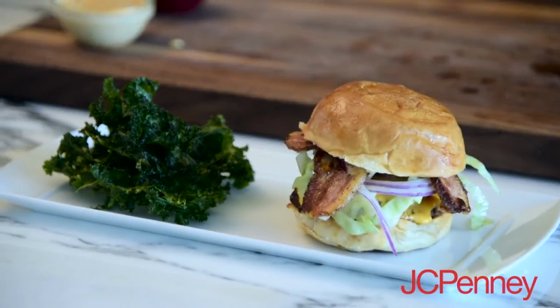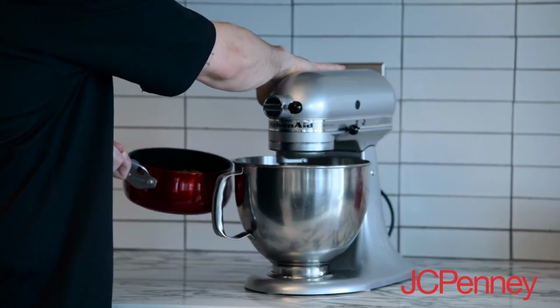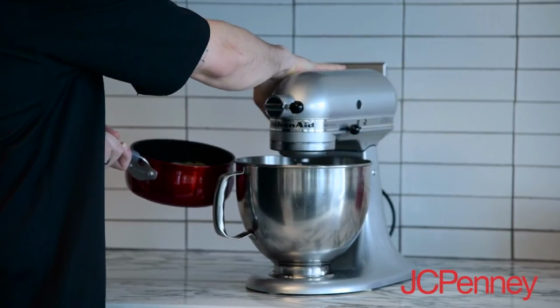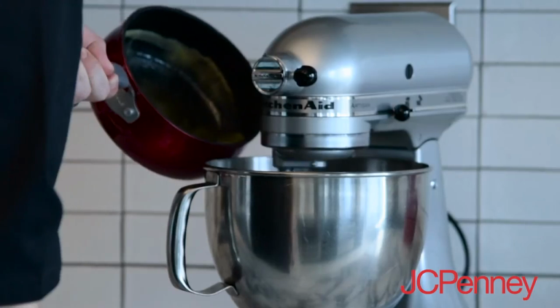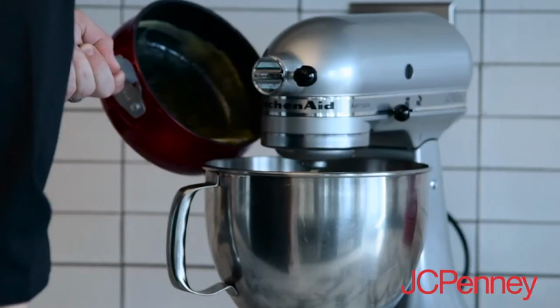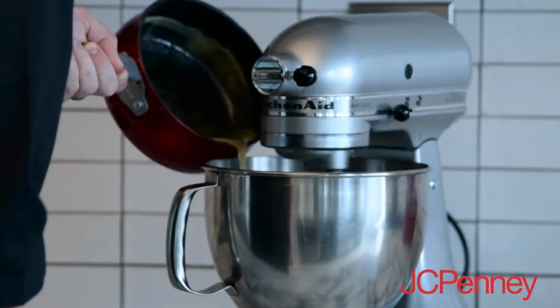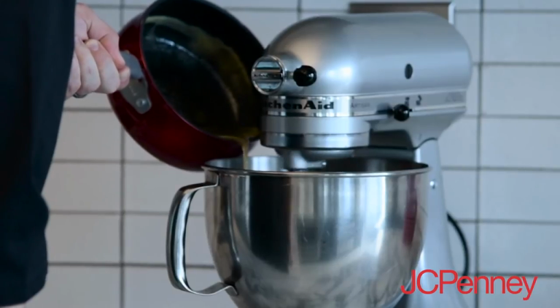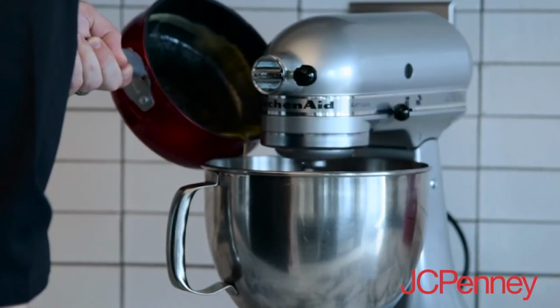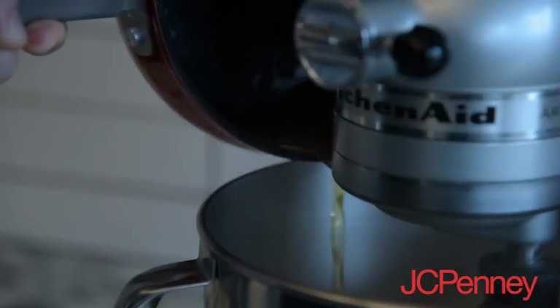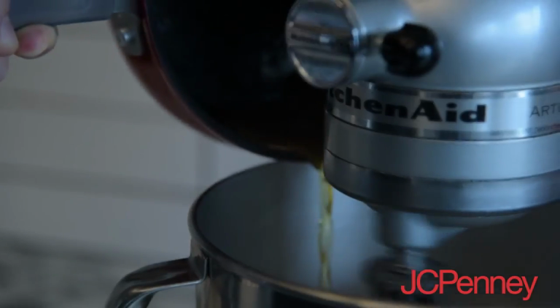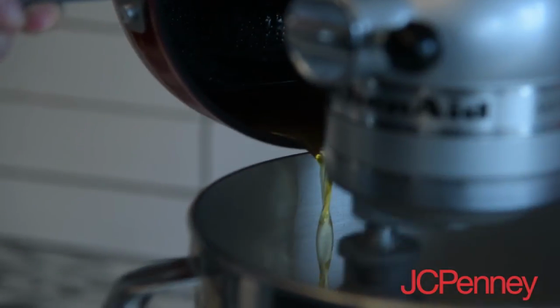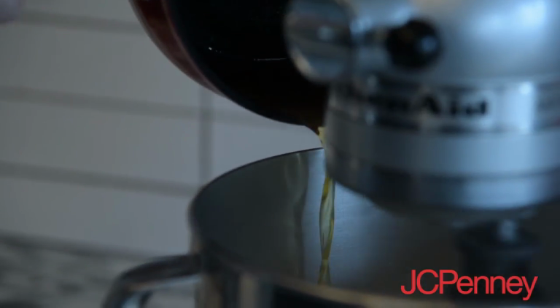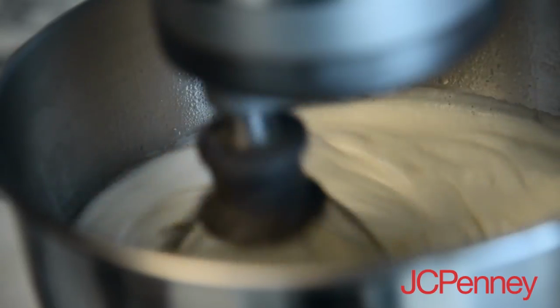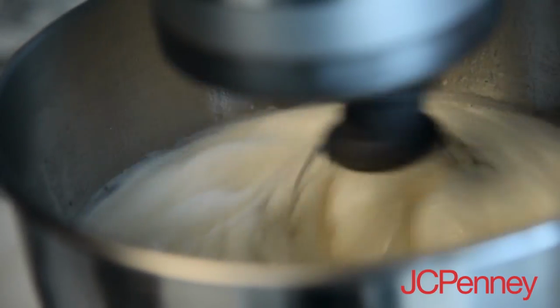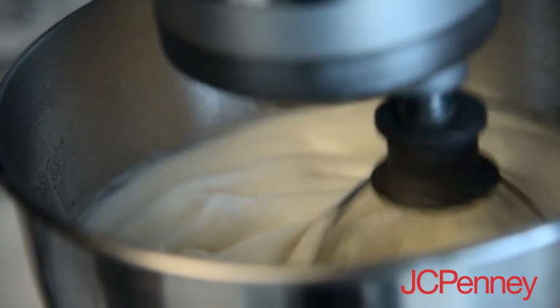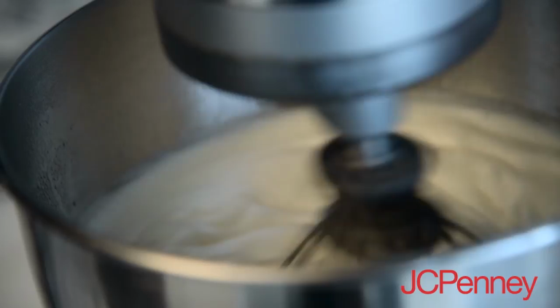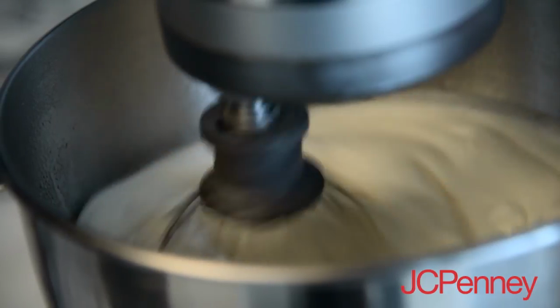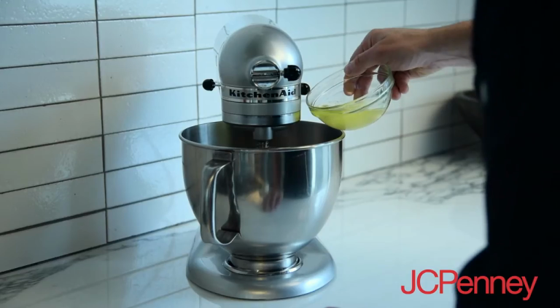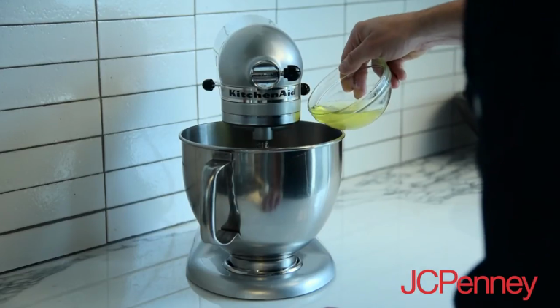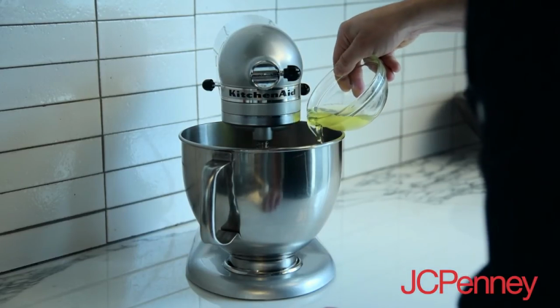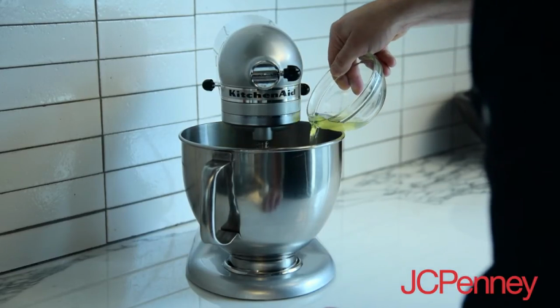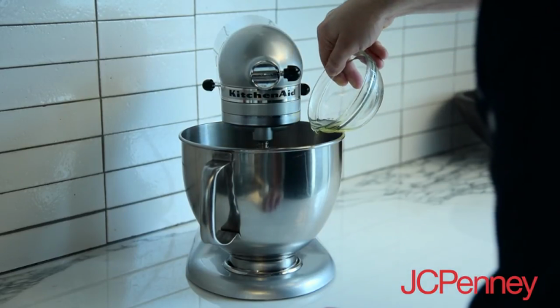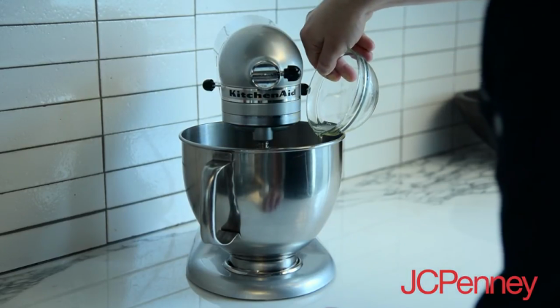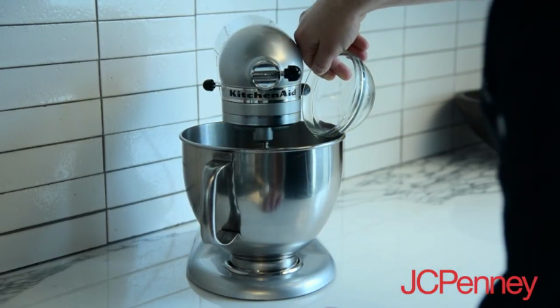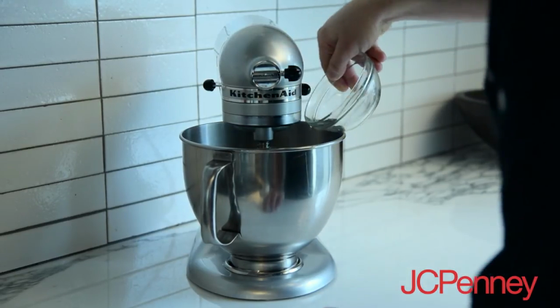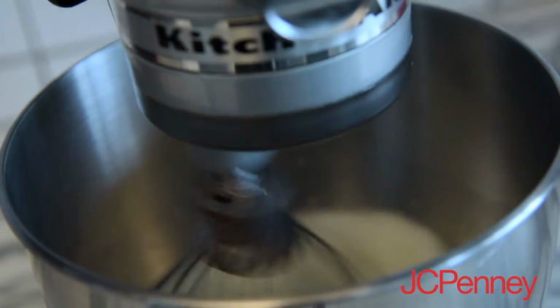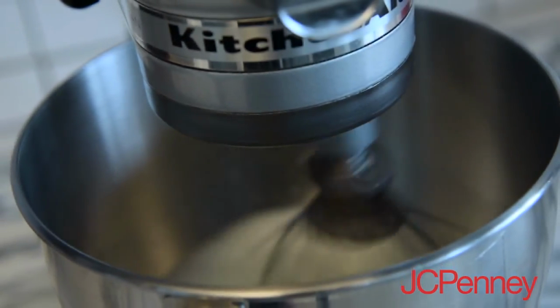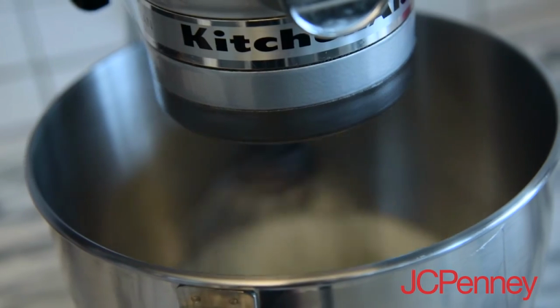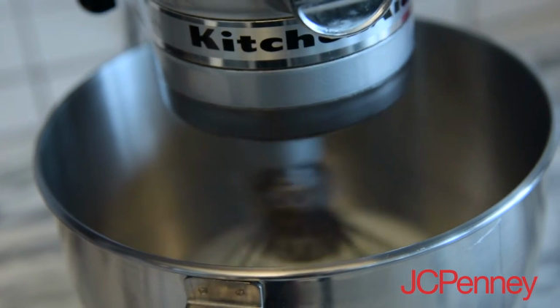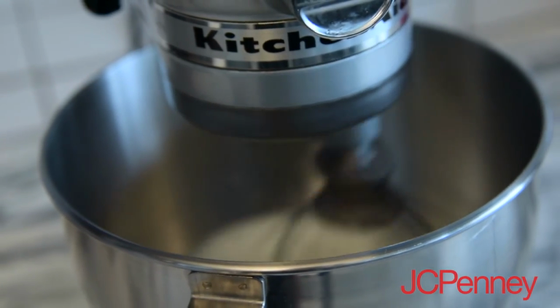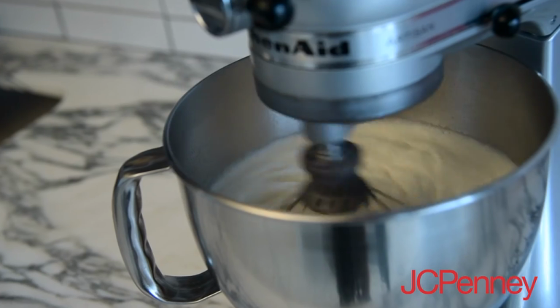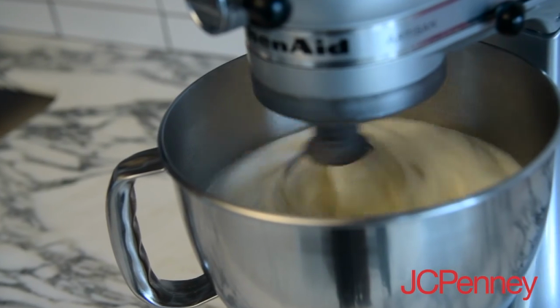One of my favorite pieces of kitchen equipment is a KitchenAid stand mixer. Its versatile uses allow you to cut down on cook time, and you can walk away while it's working for you. It has great attachments including meat grinders and pasta makers. You can make whipped potatoes, cookie dough, and even bread dough.